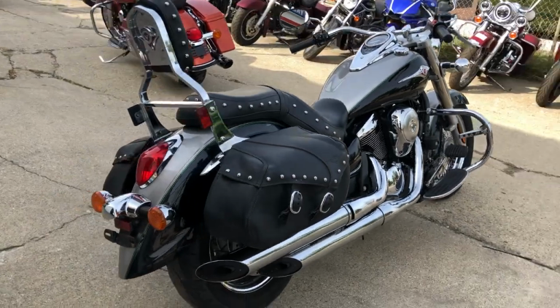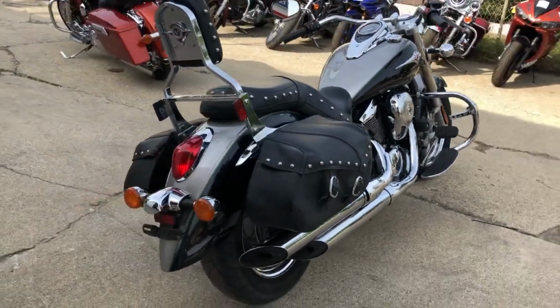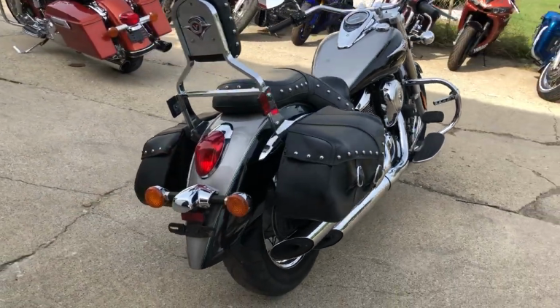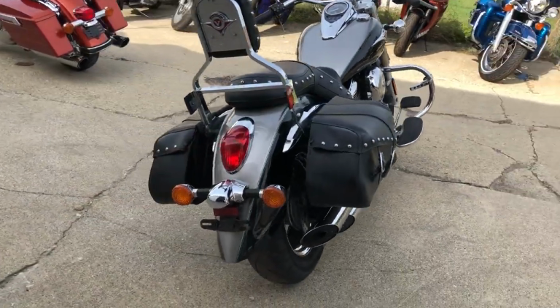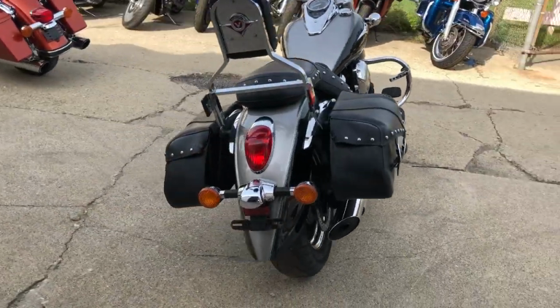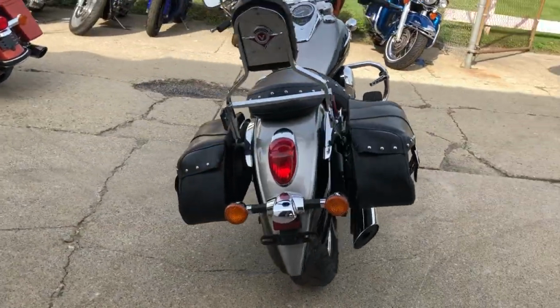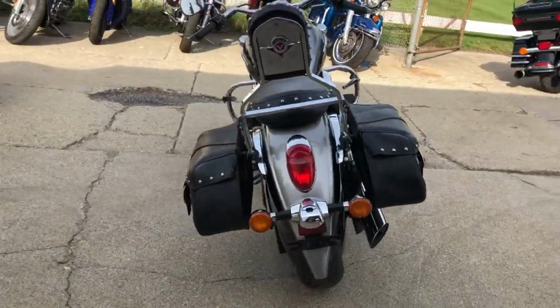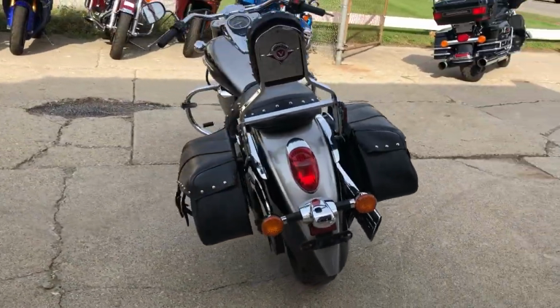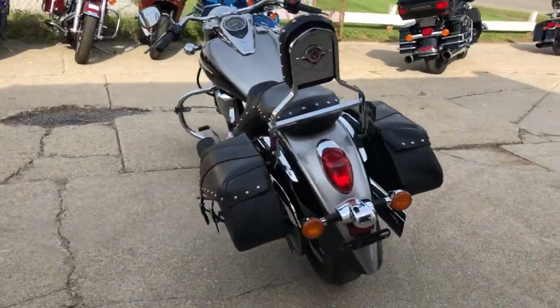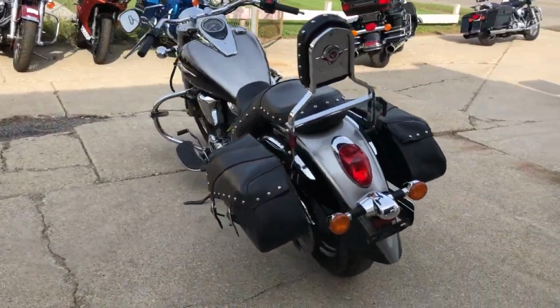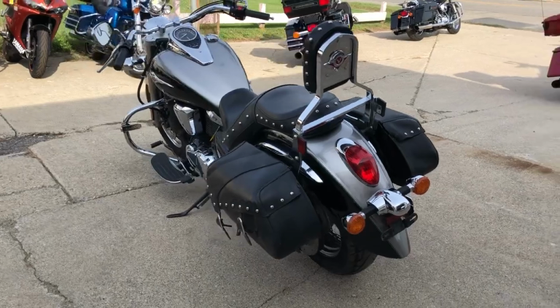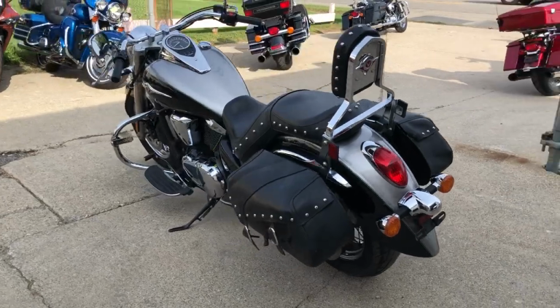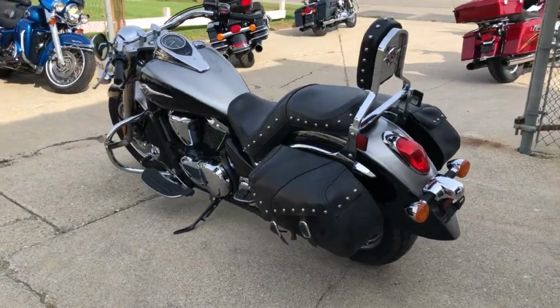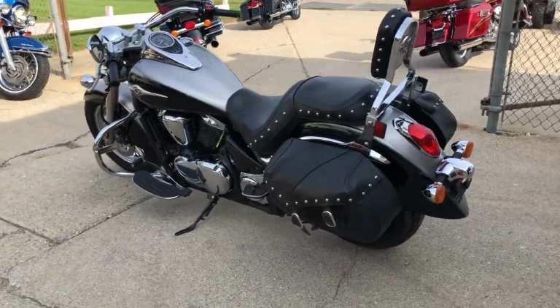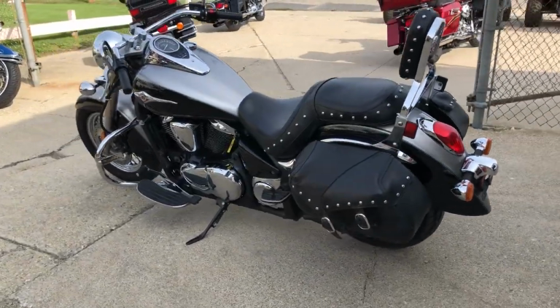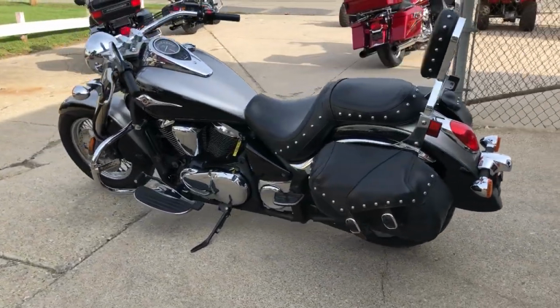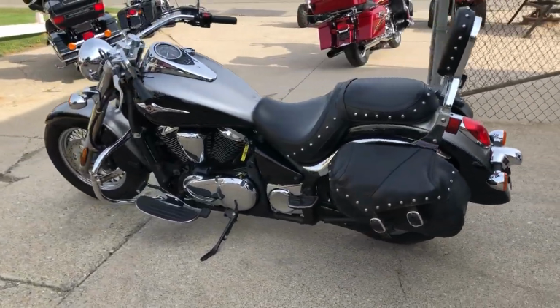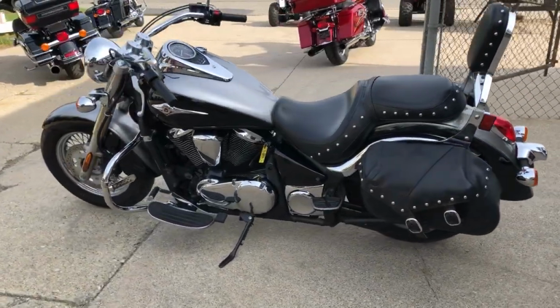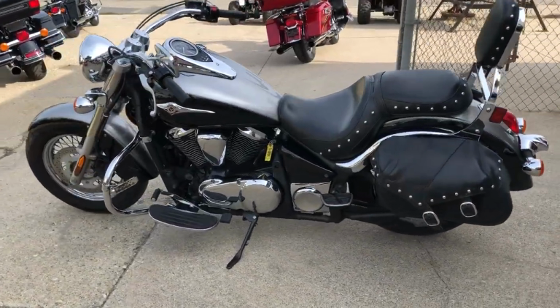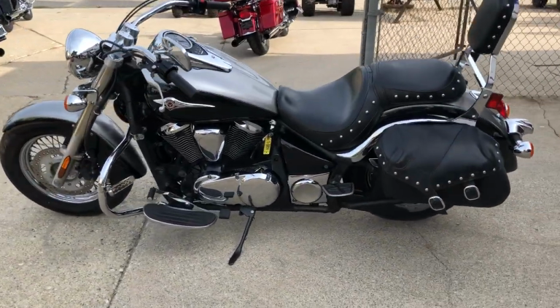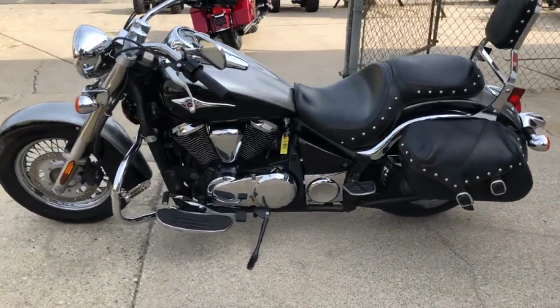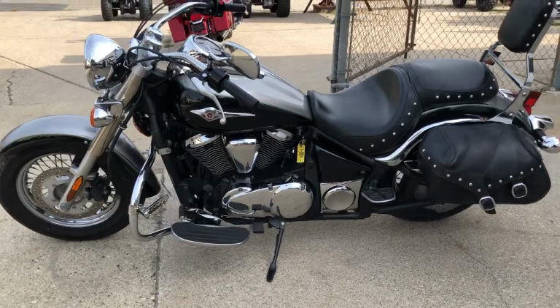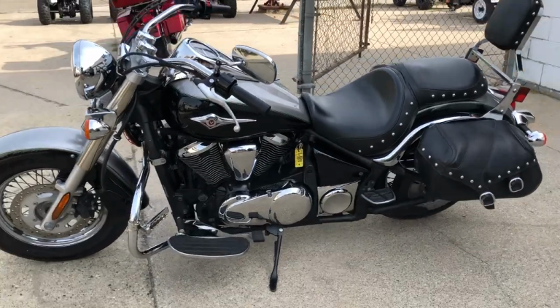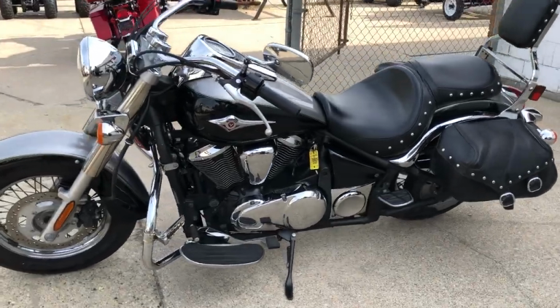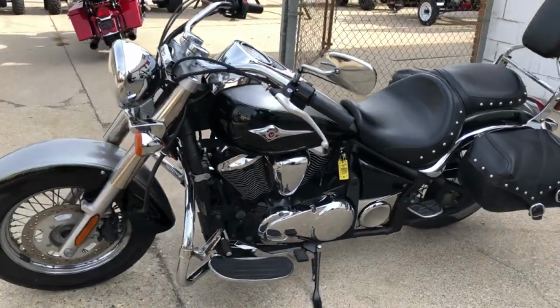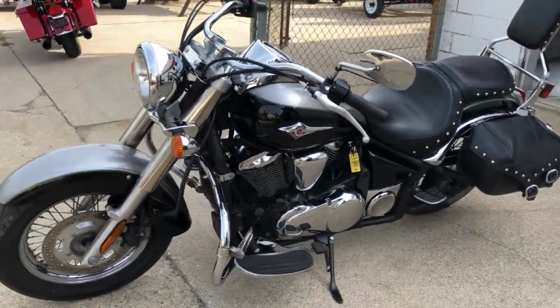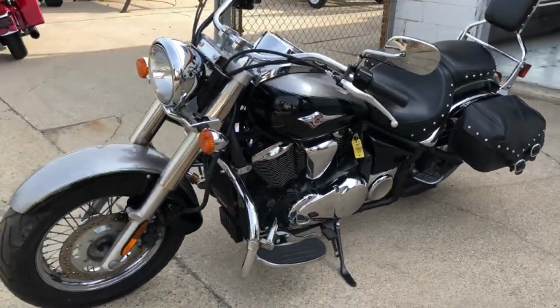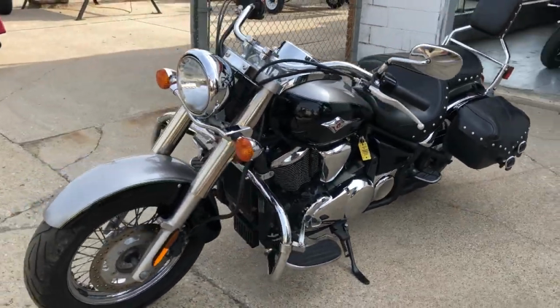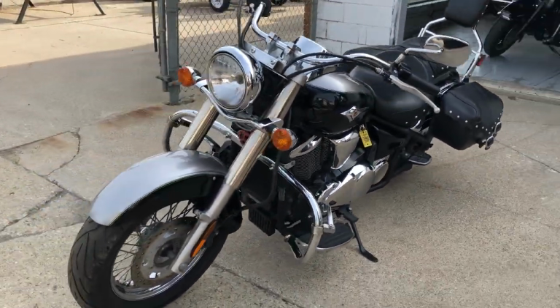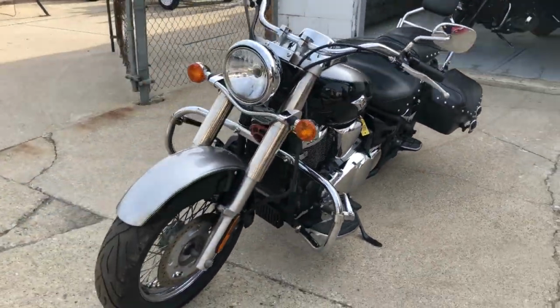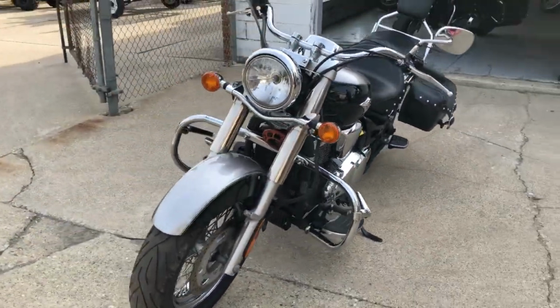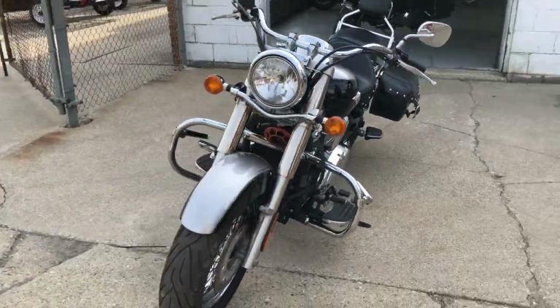Clean bike, sharp two-tone silver and black paint, tons of chrome, chrome-laced wheels, loaded with the extras — backrest, engine guard, highway pegs, saddlebags. Nice clean bike, guys. Great starter bike, great touring bike.